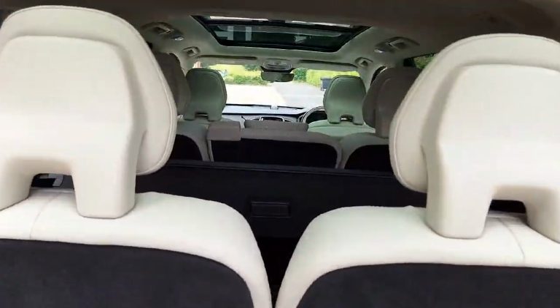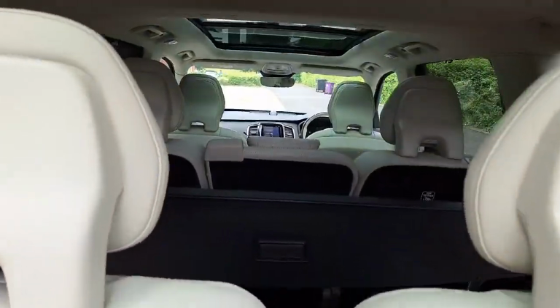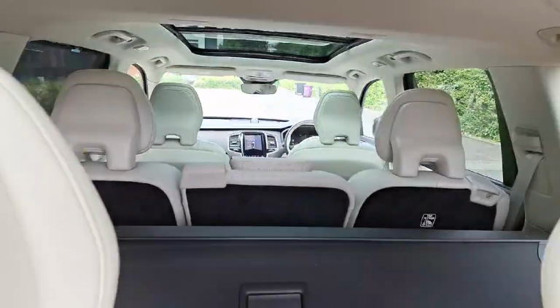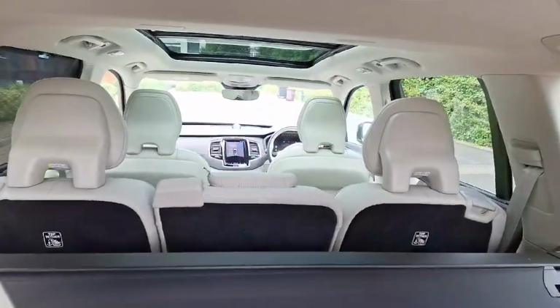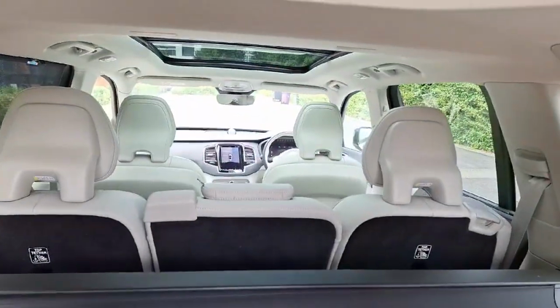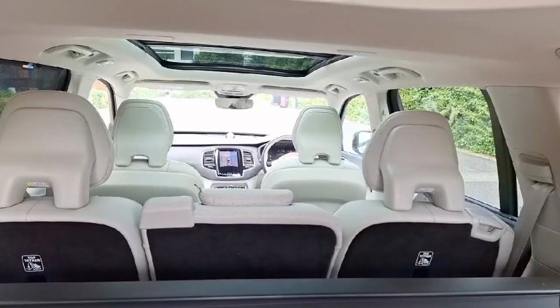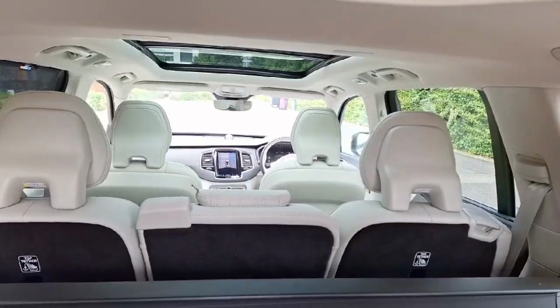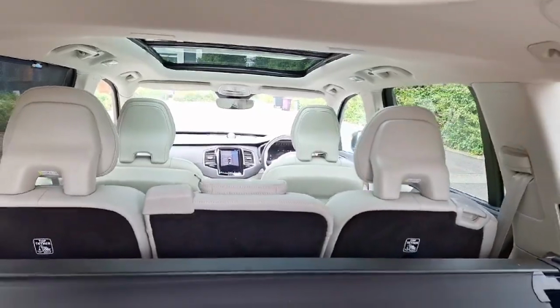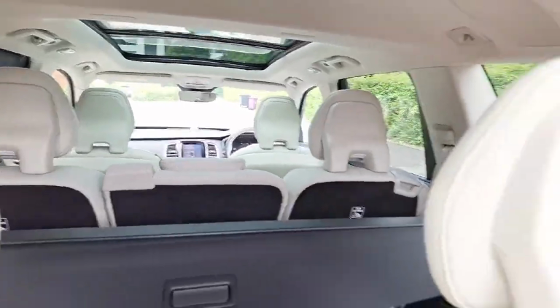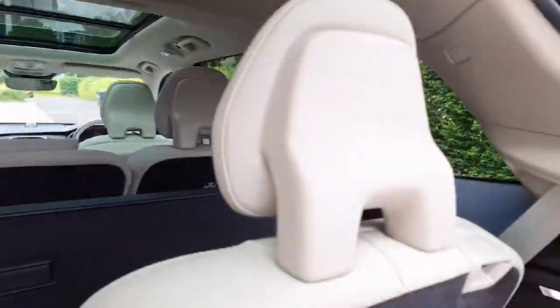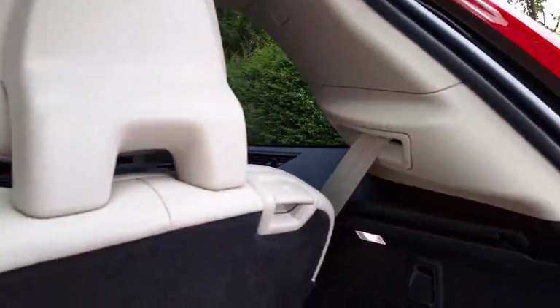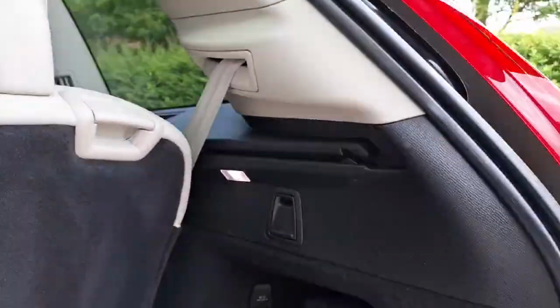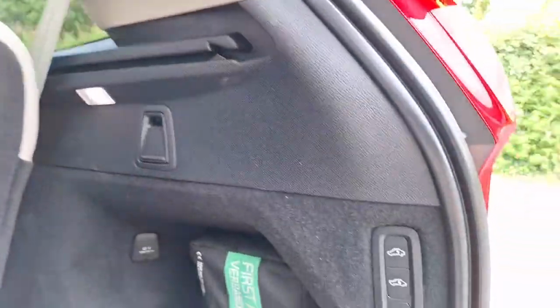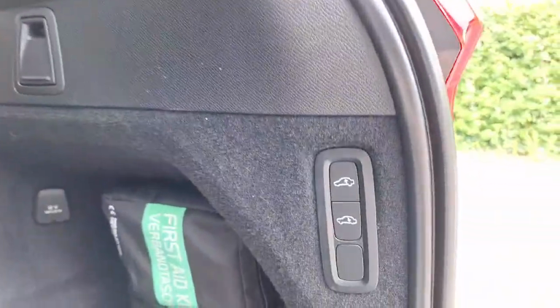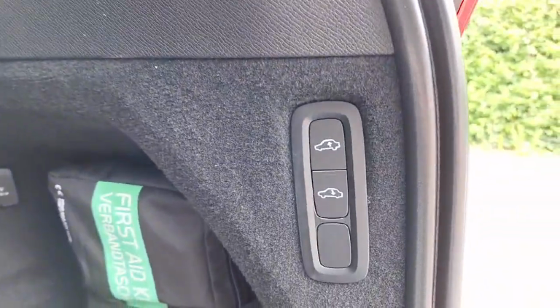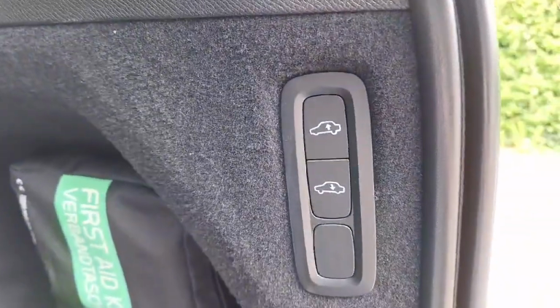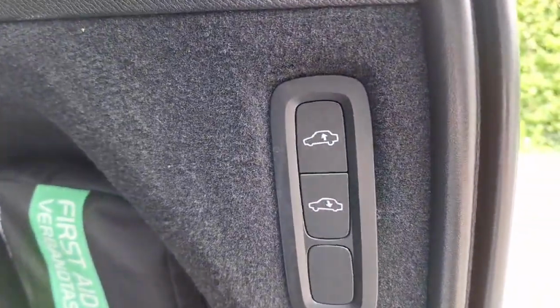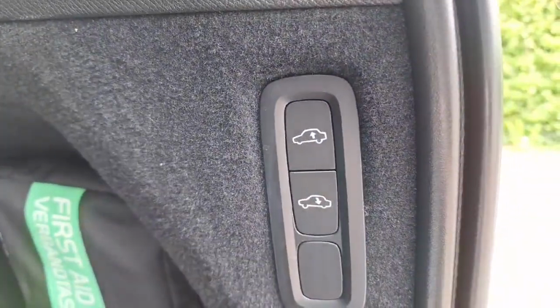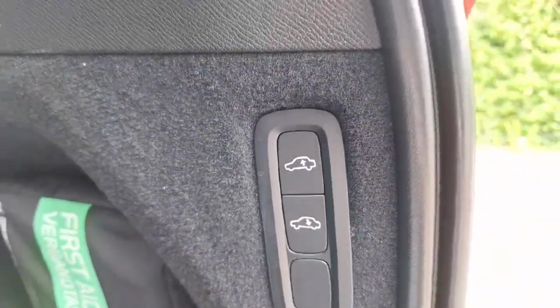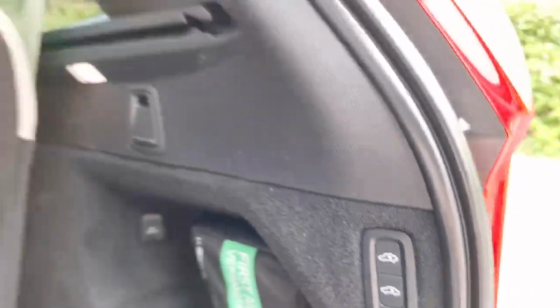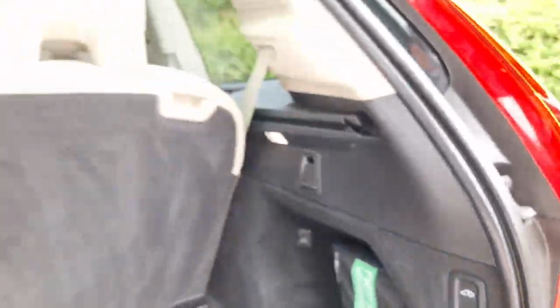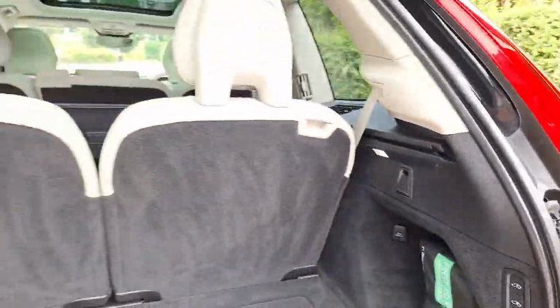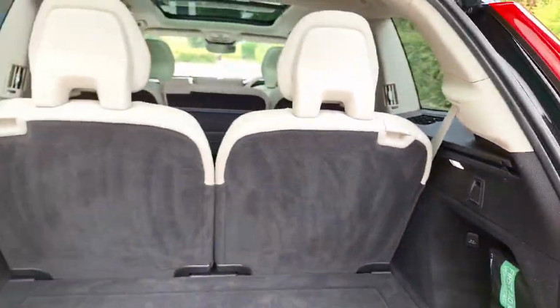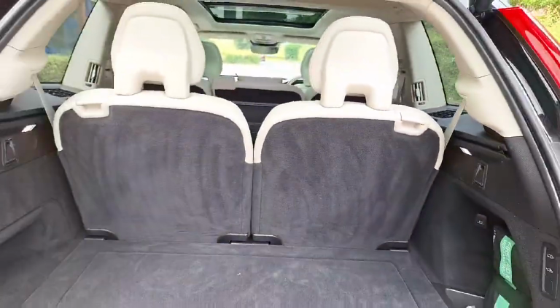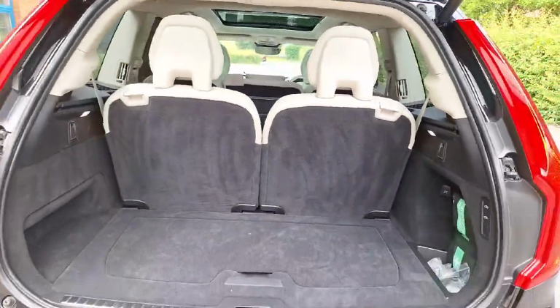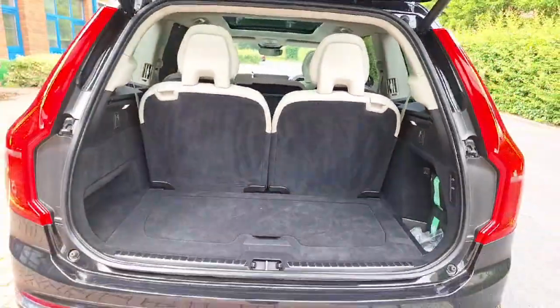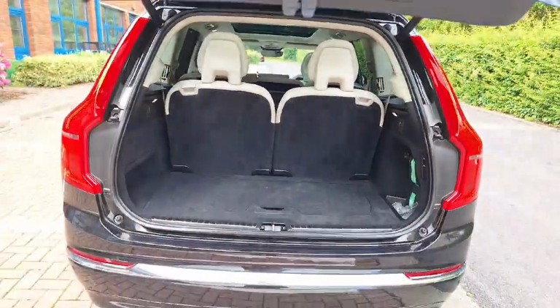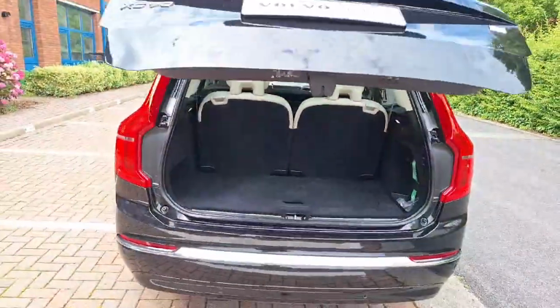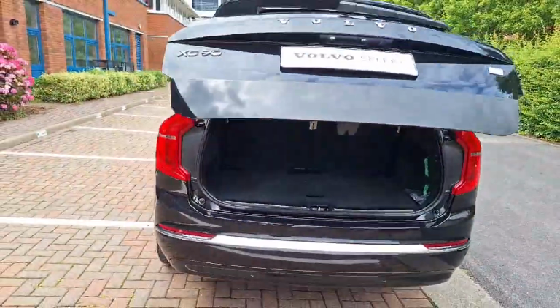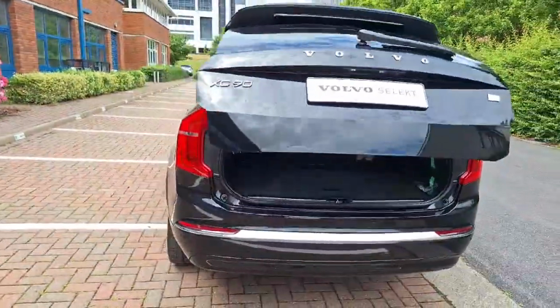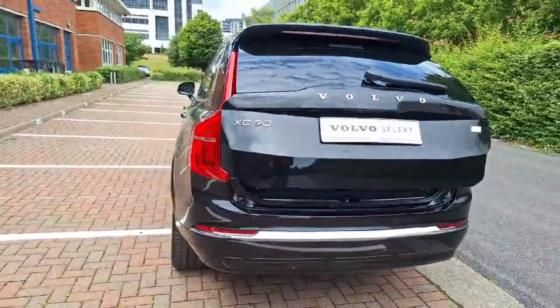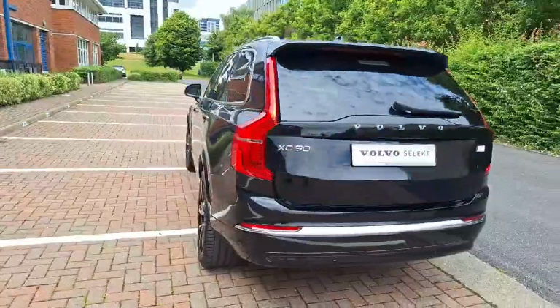Don't miss out on this incredible opportunity. Call us or visit spiritmotorgroup.ie for more information today. Drive home in style and safety with the 2023 Volvo XC90 Recharge T8 Ultimate AWD.